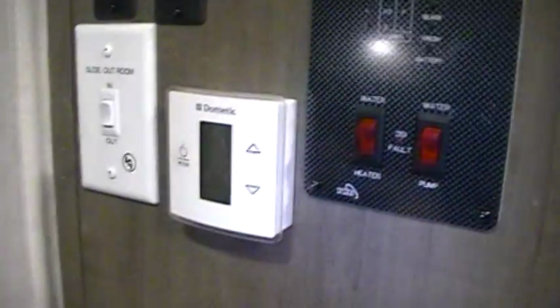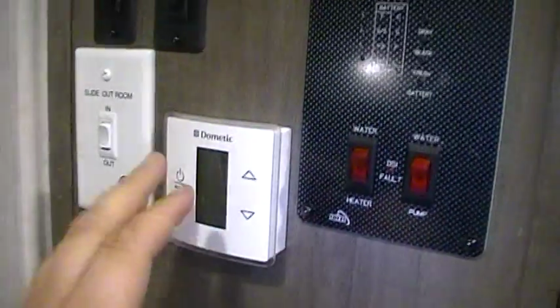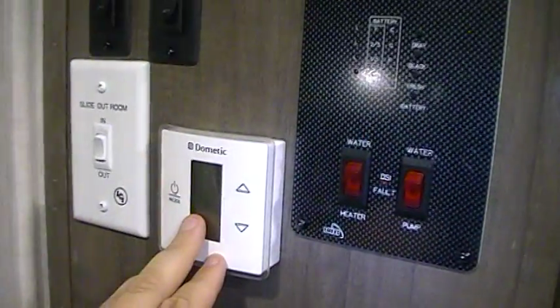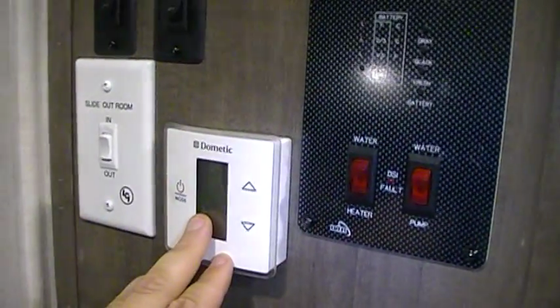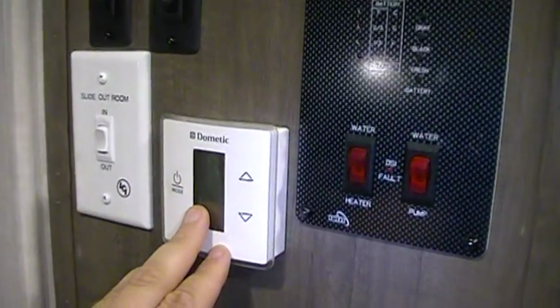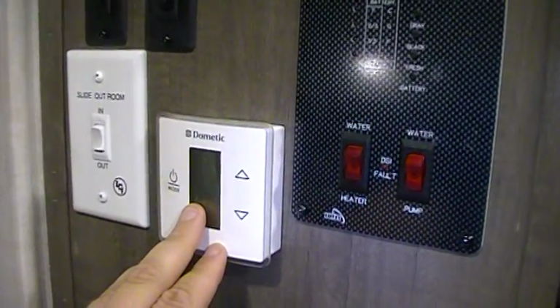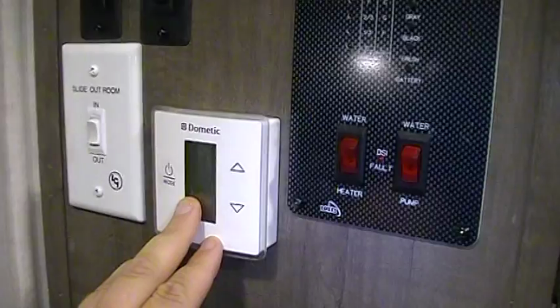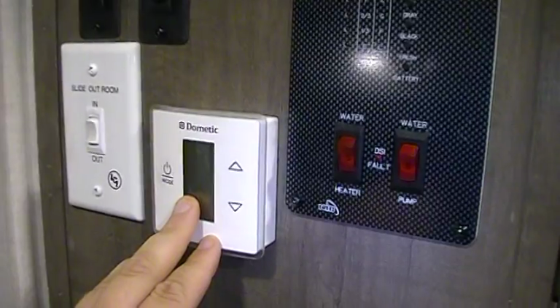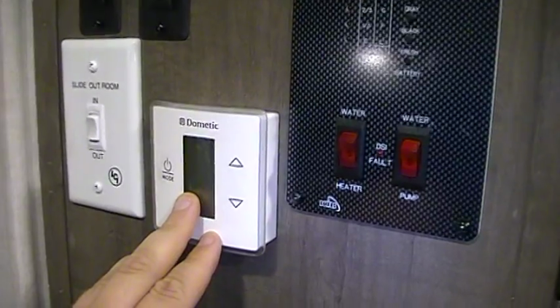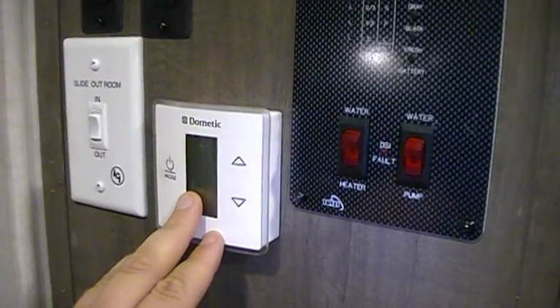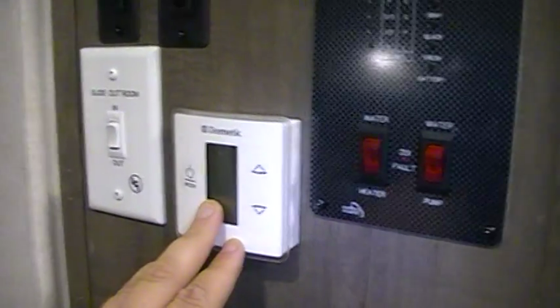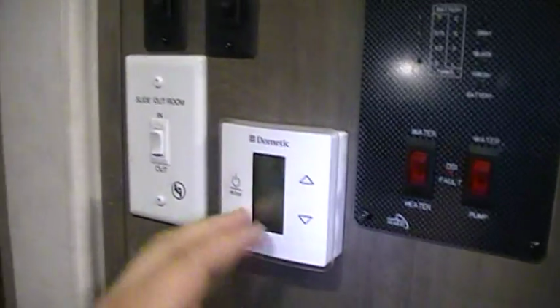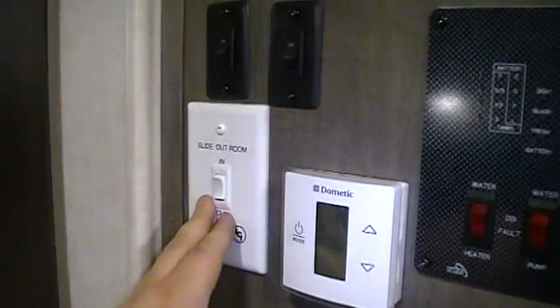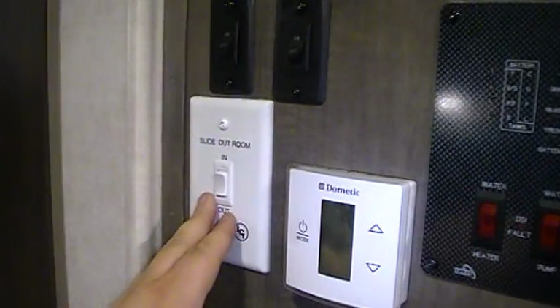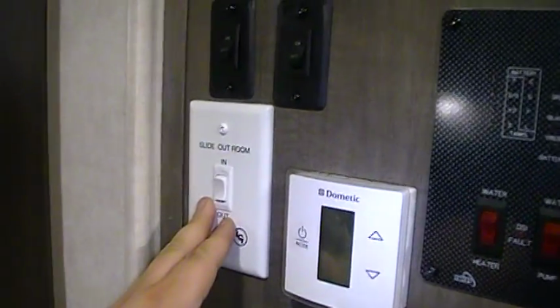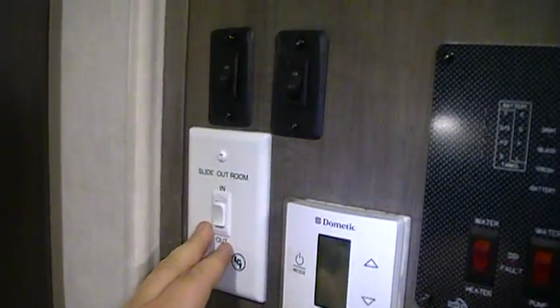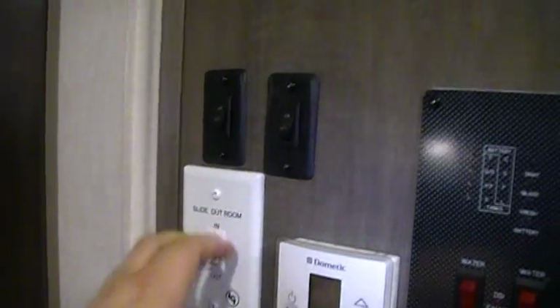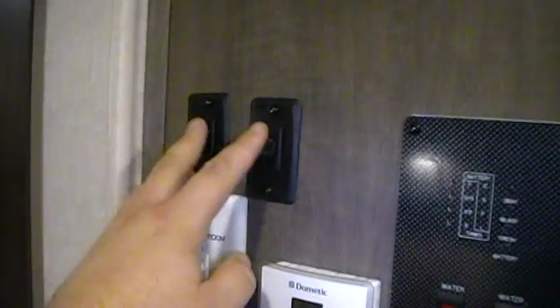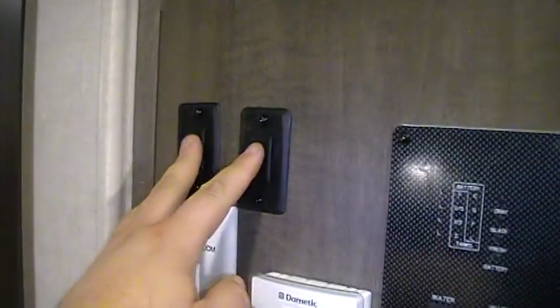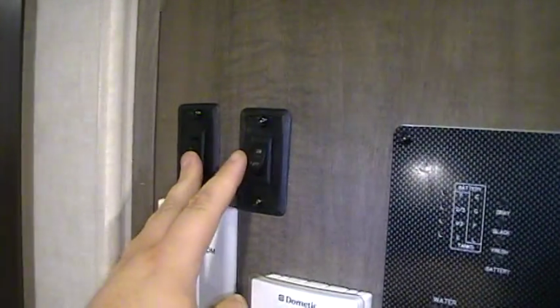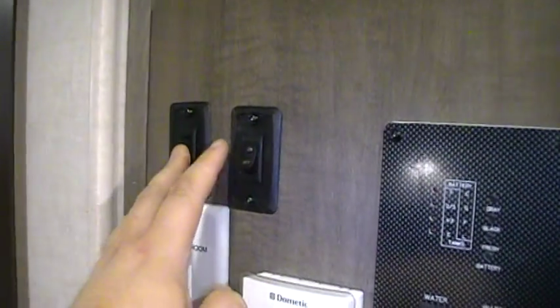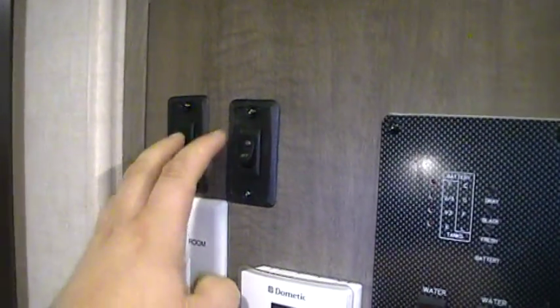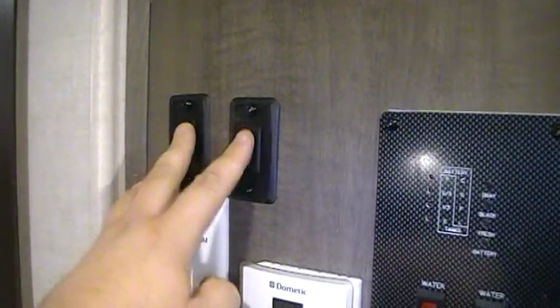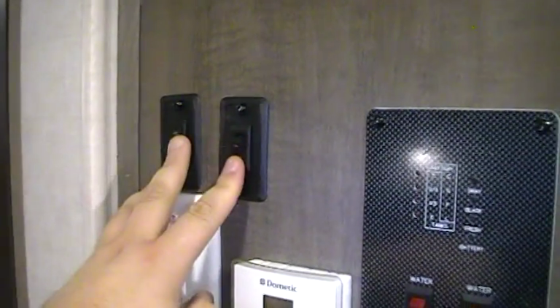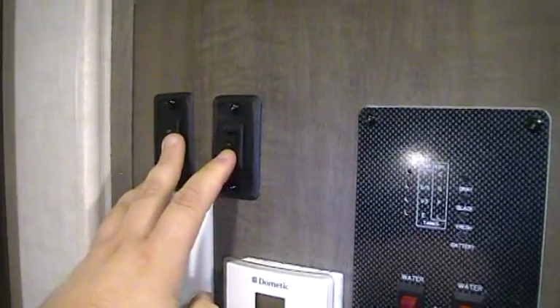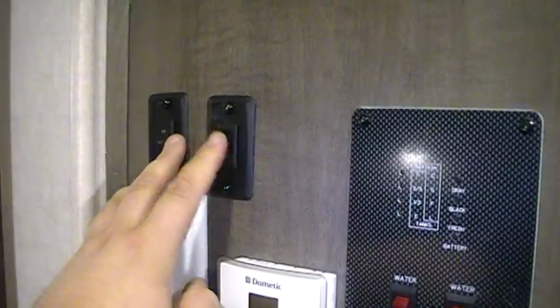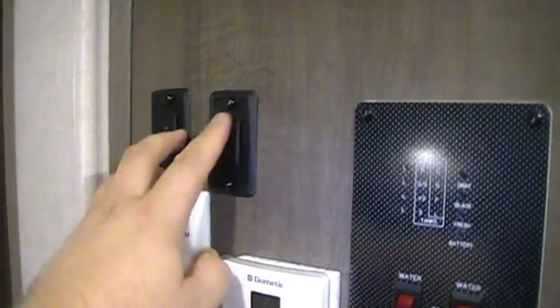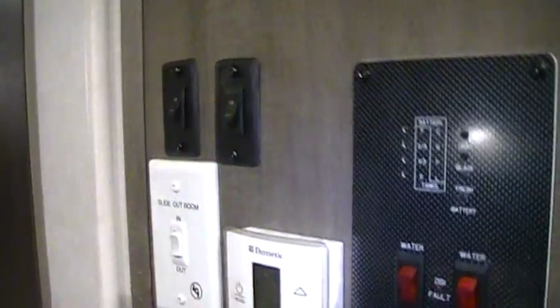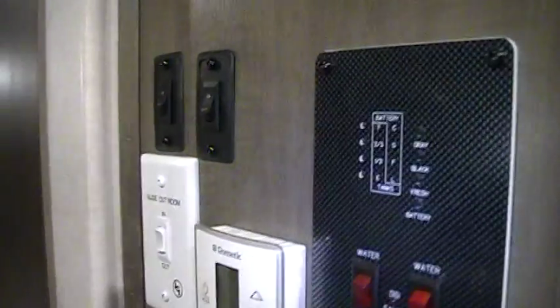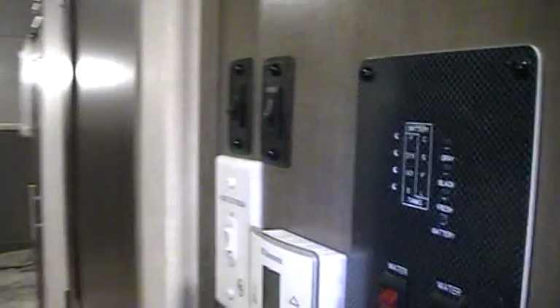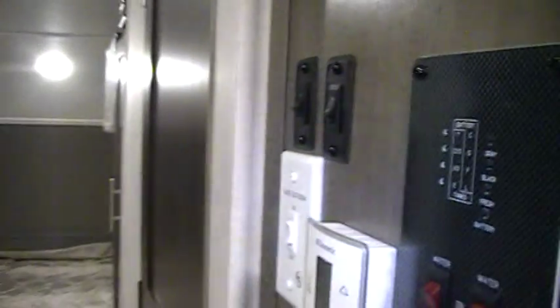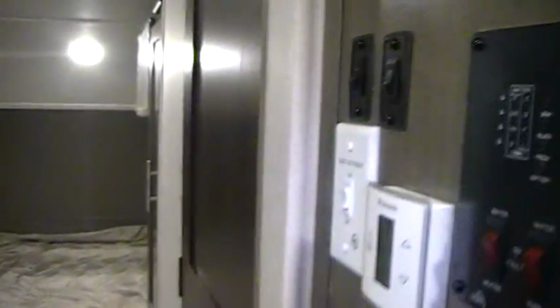The furnace and air conditioning controls are here. Slide out controls. And a light switch for the bathroom and a porch light switch.